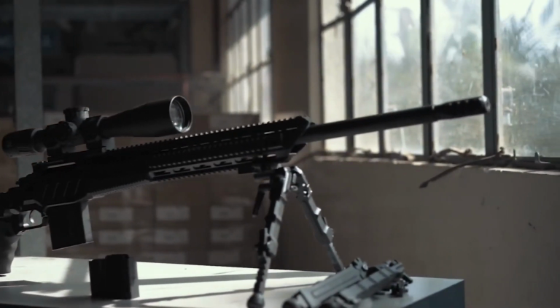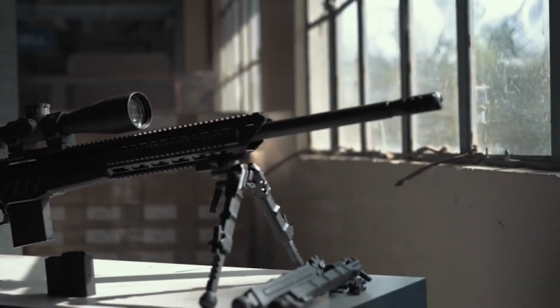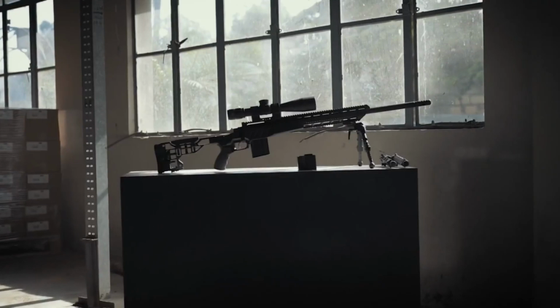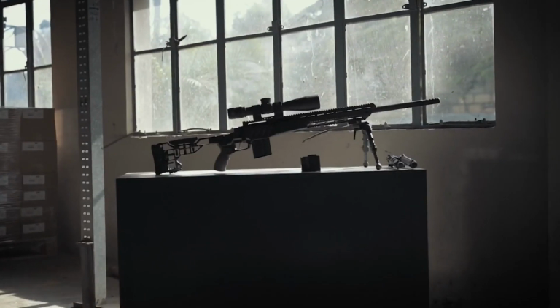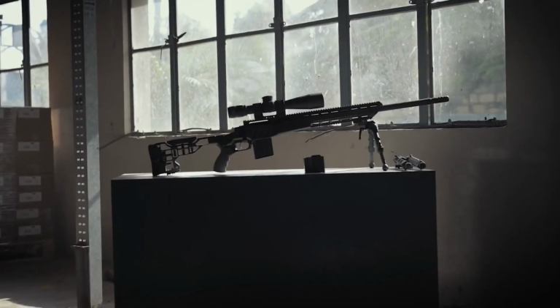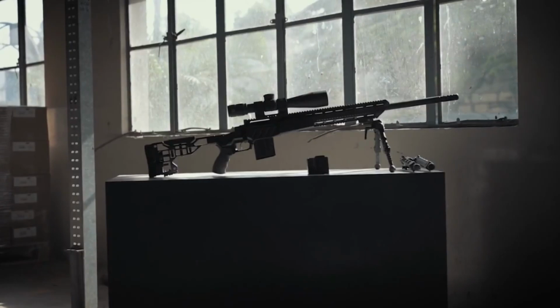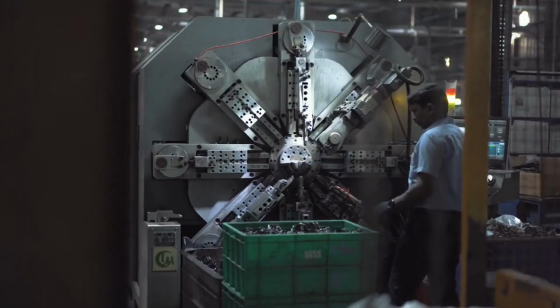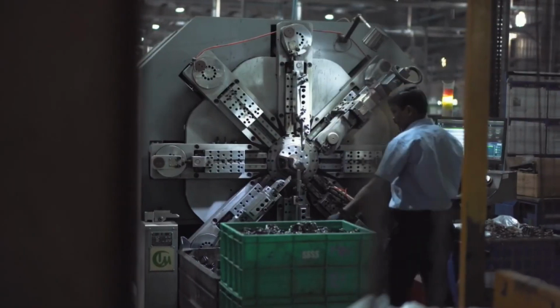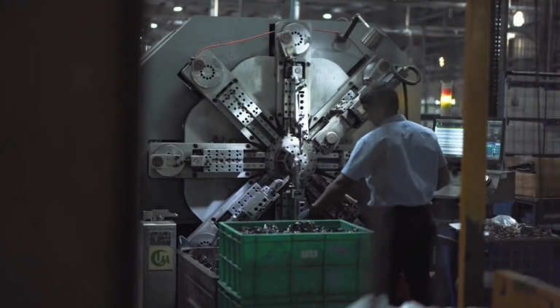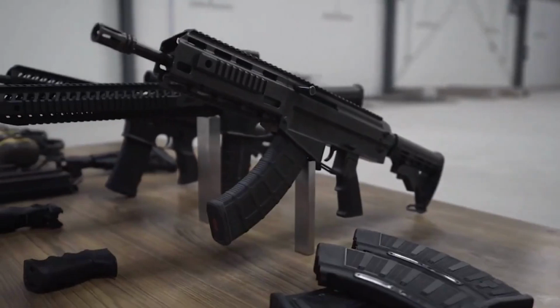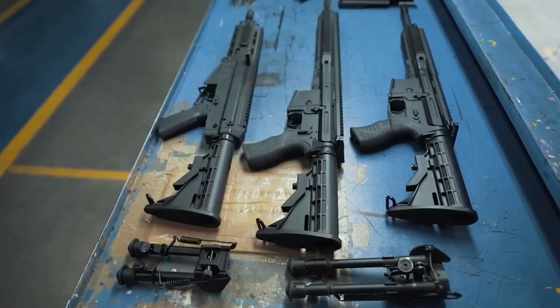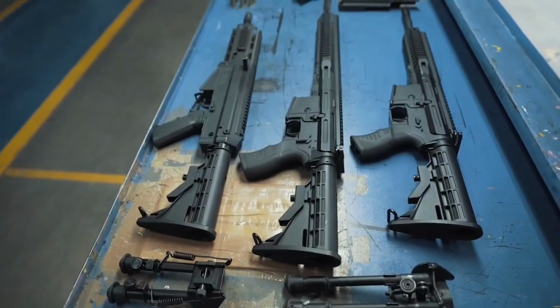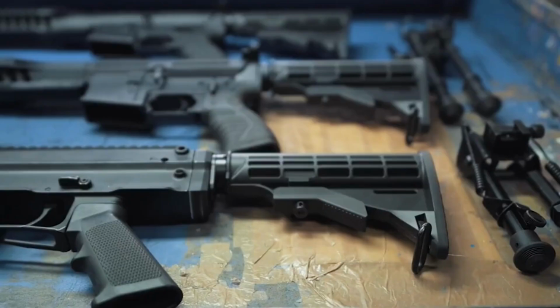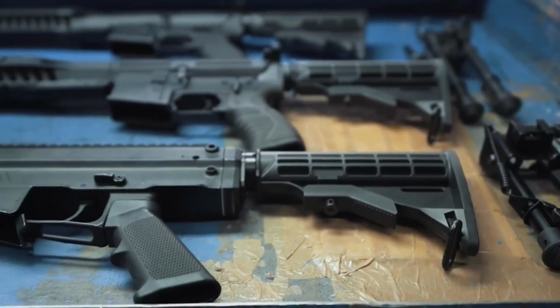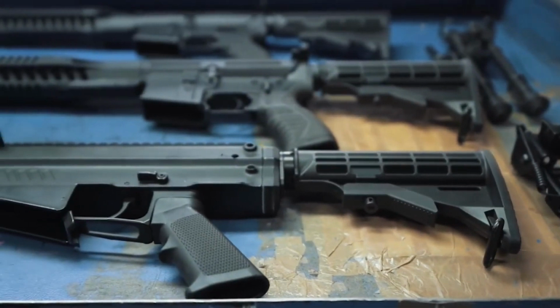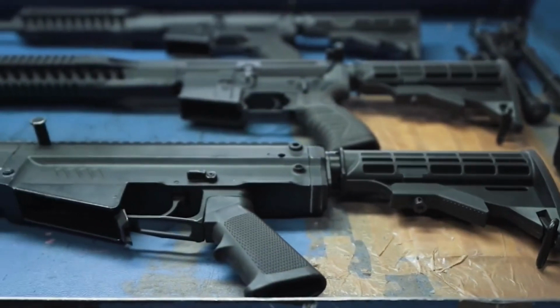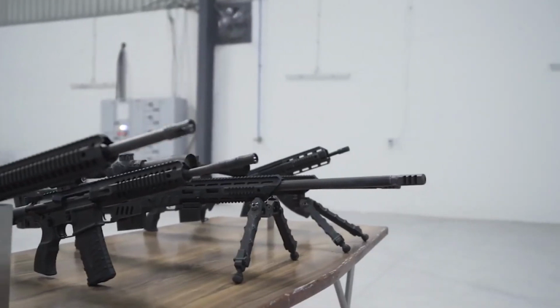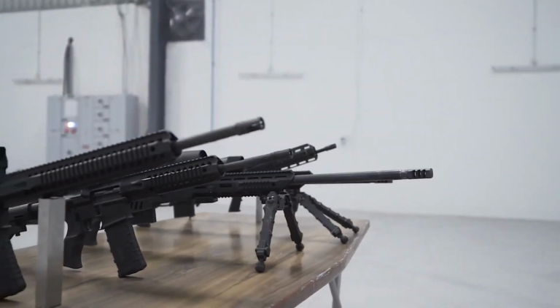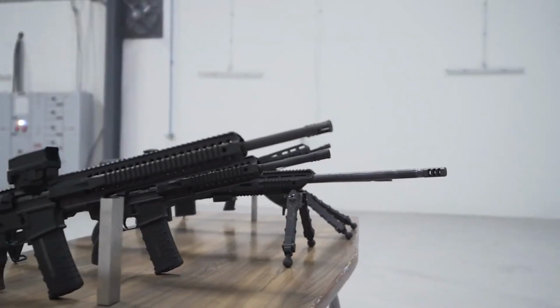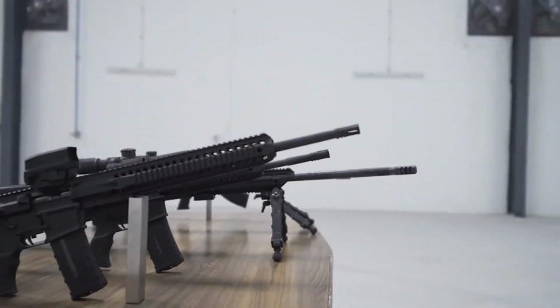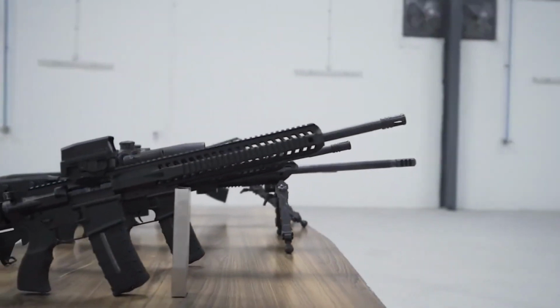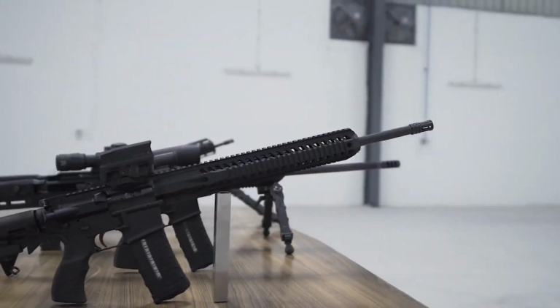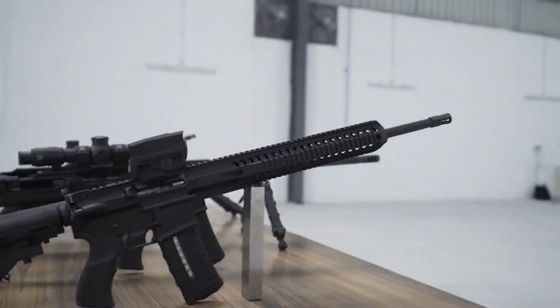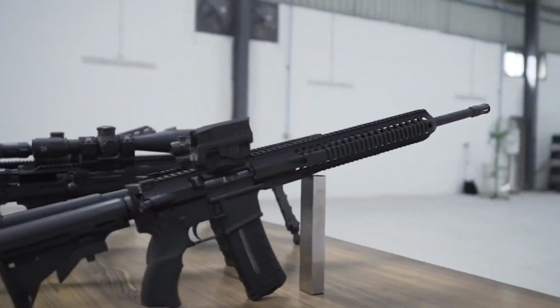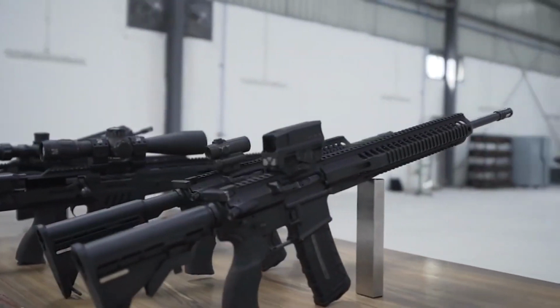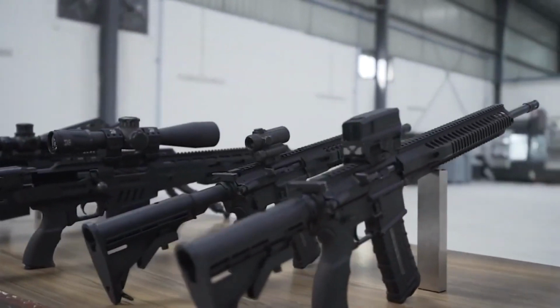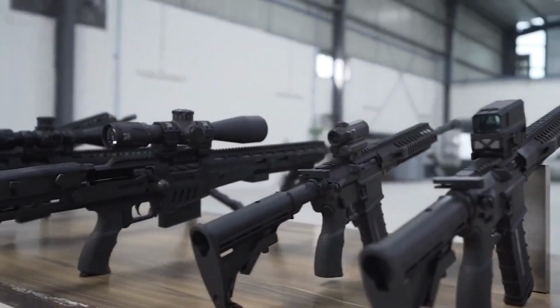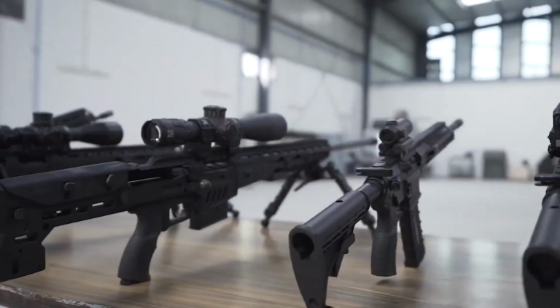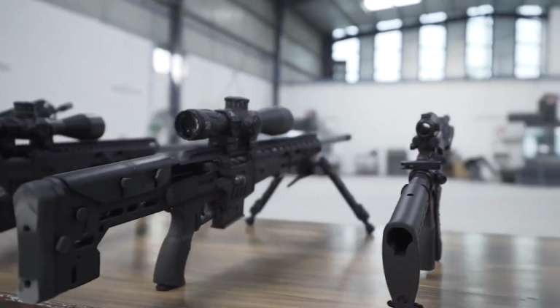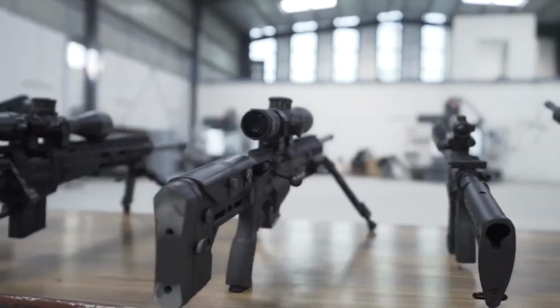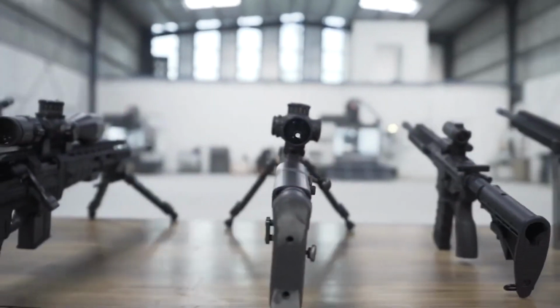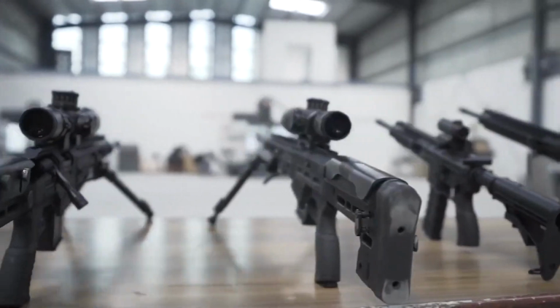SSS Defense rifles also include a modularity feature. Currently, SSS Defense has 5 rifles: 2 sniper rifles, a carbine, an assault rifle, and a designated marksman rifle.